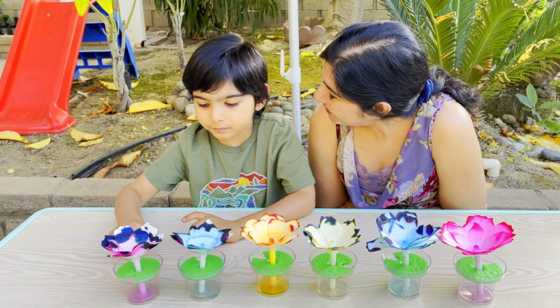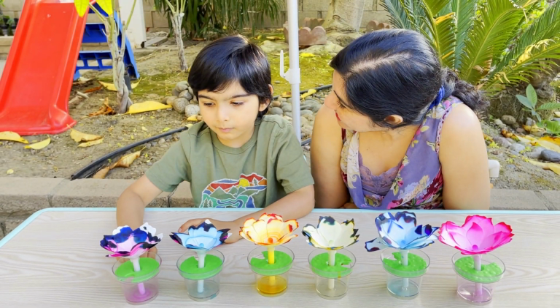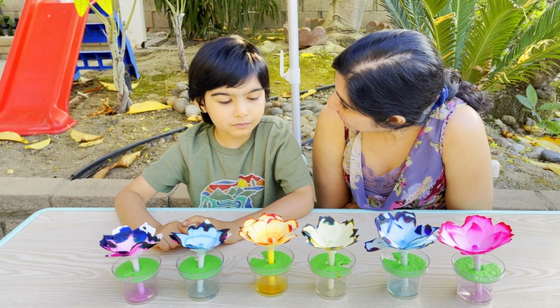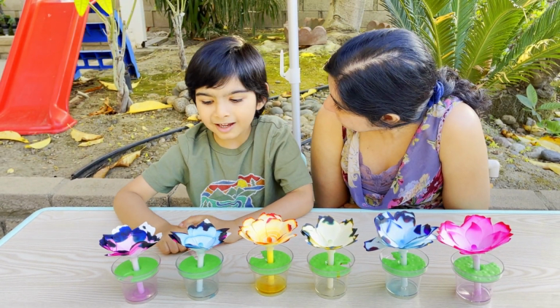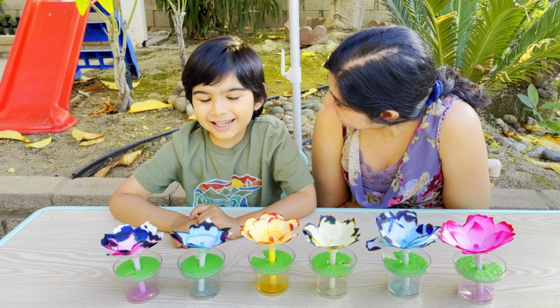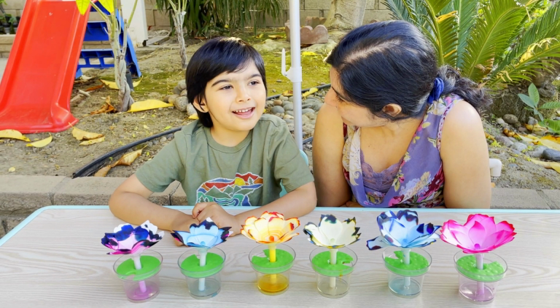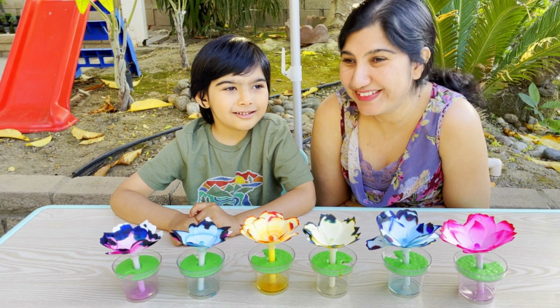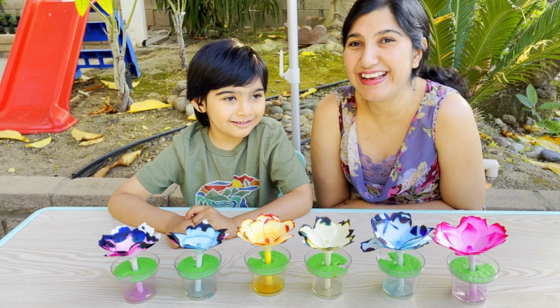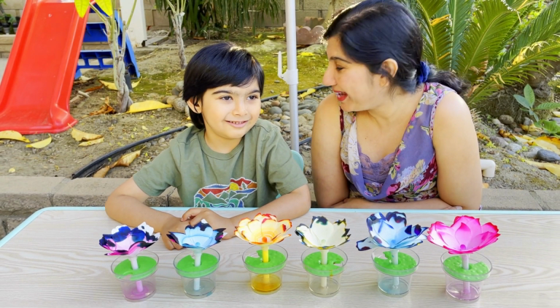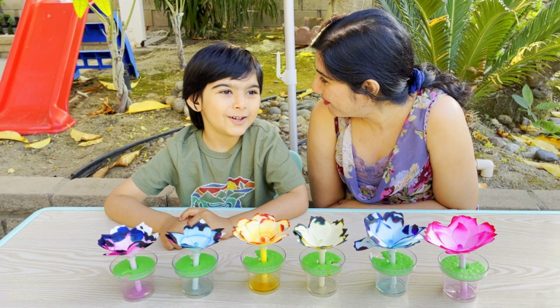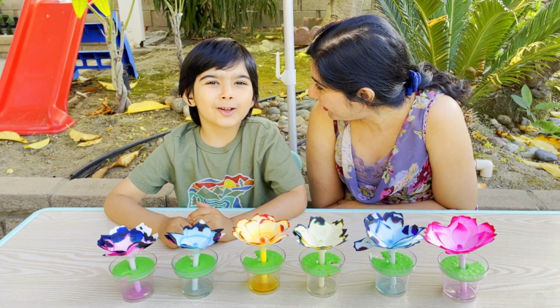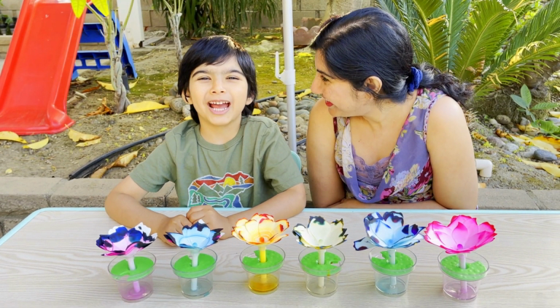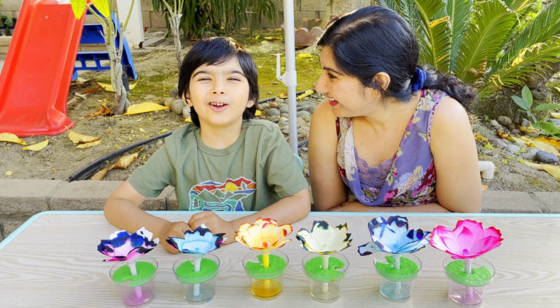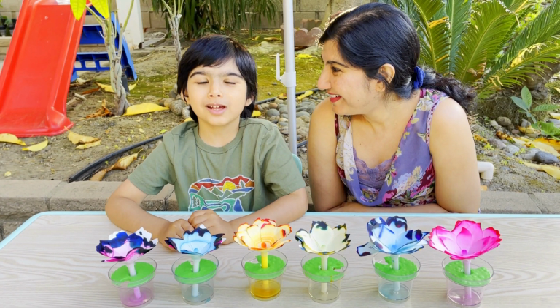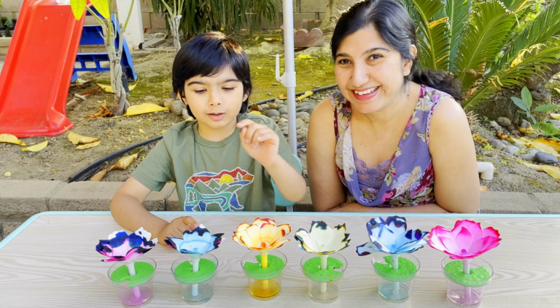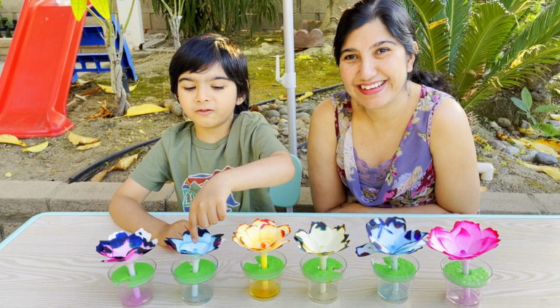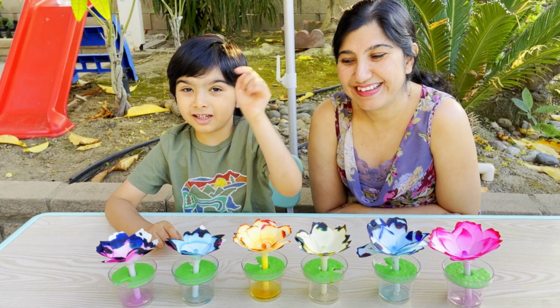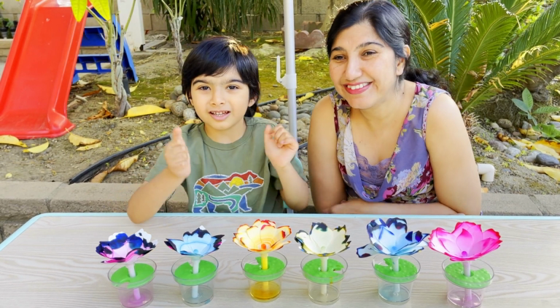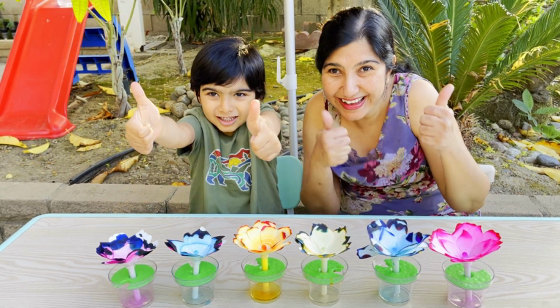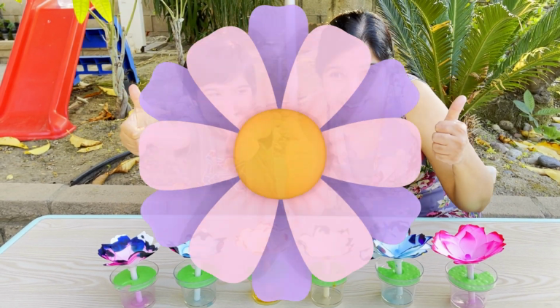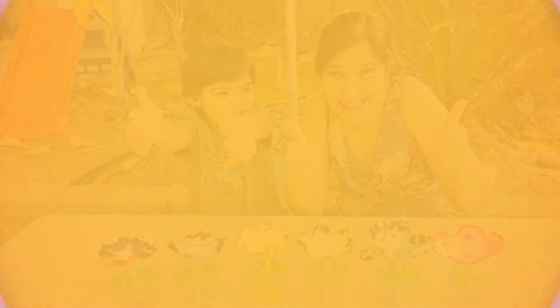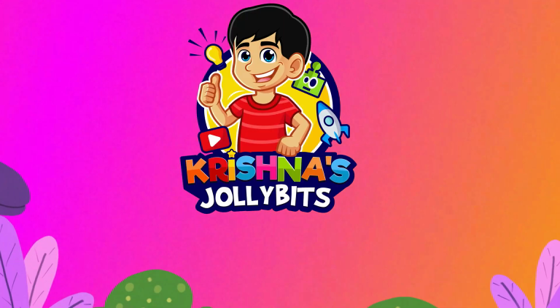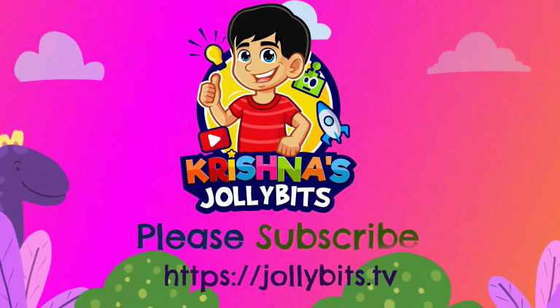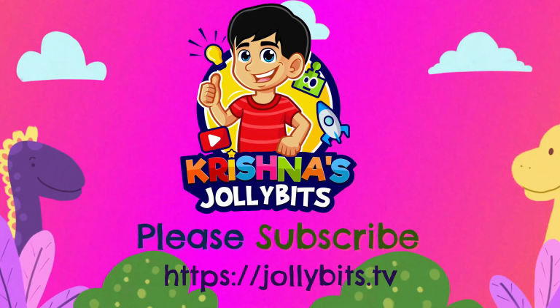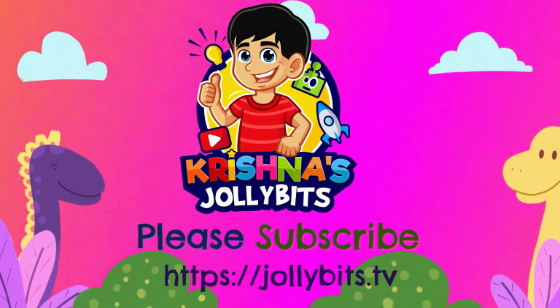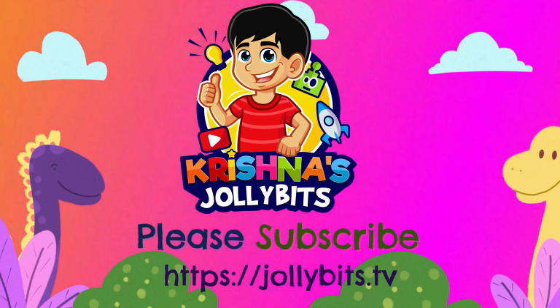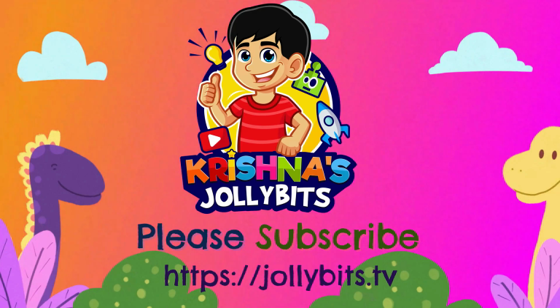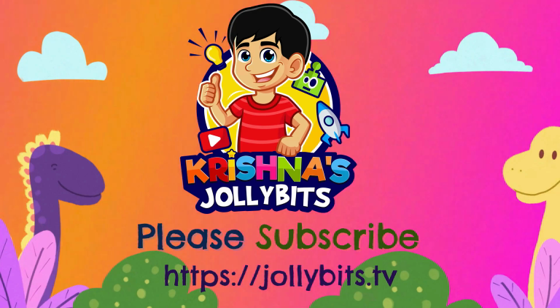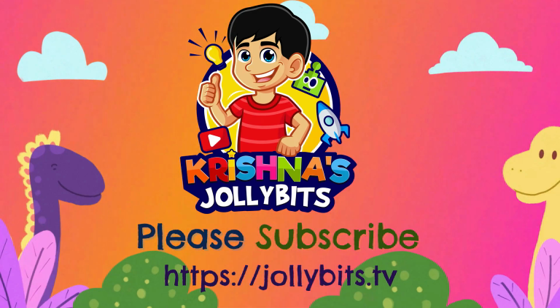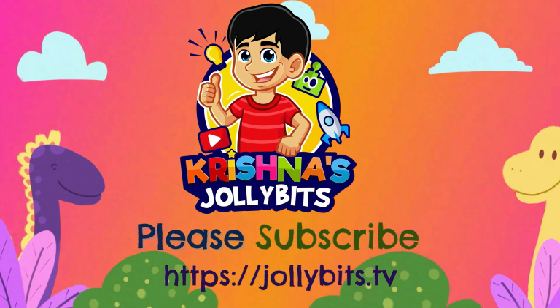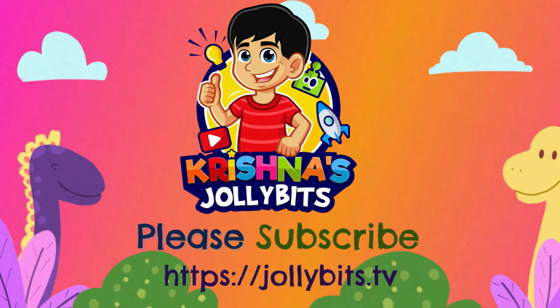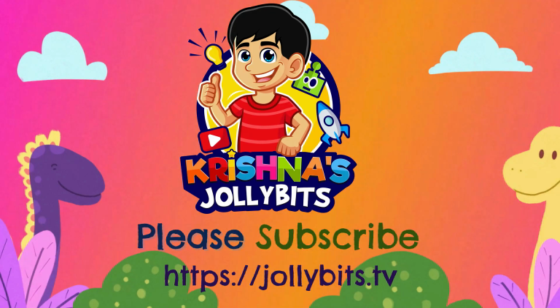Do you want to make some more flowers? Yes, okay, let's make some more, because we have a lot of wicks and a lot of bases. We'll see you next time, bye!